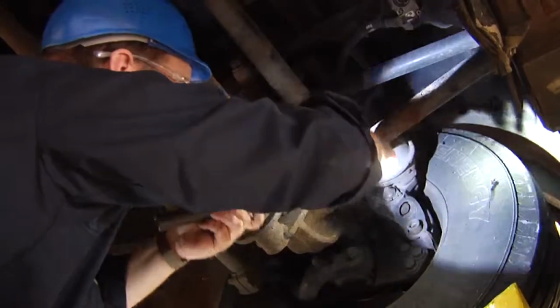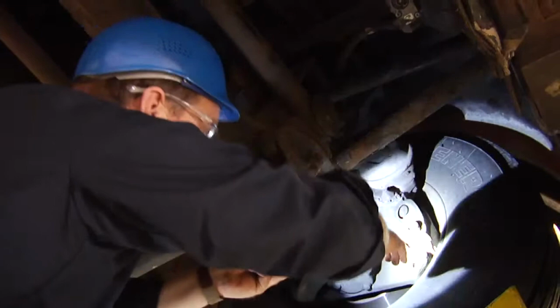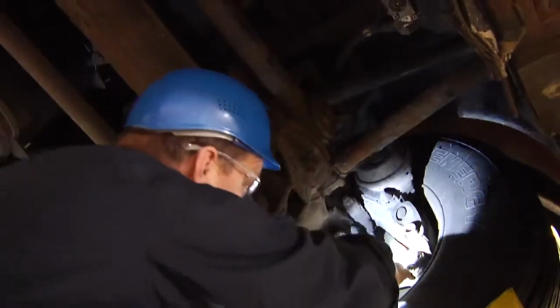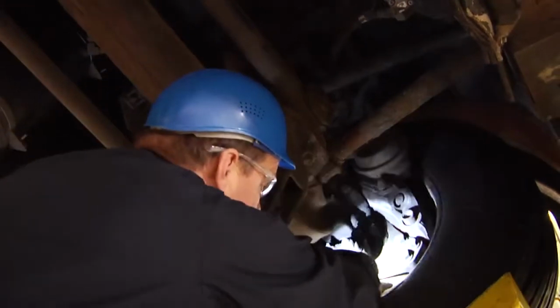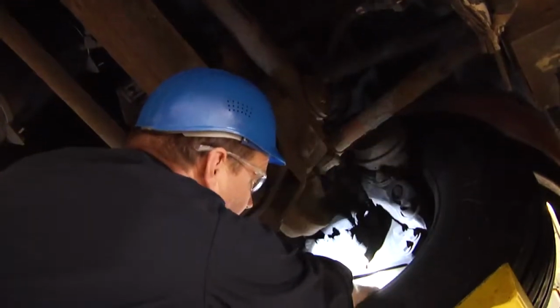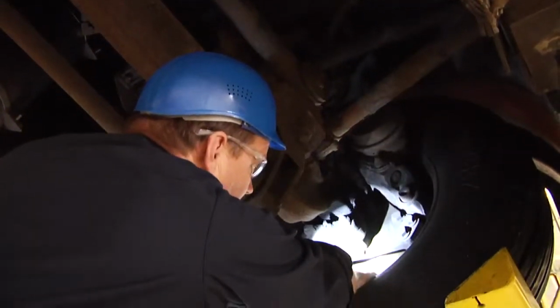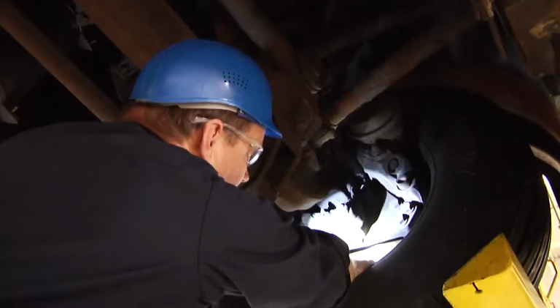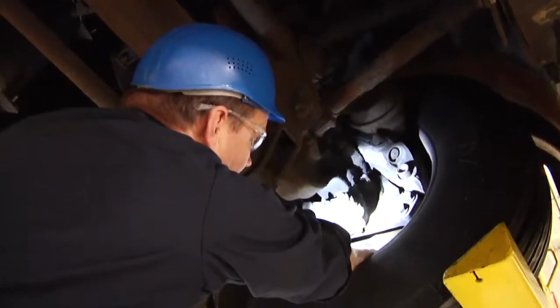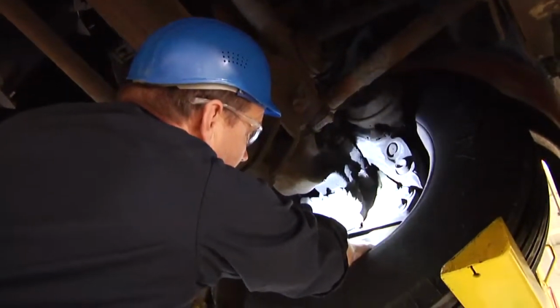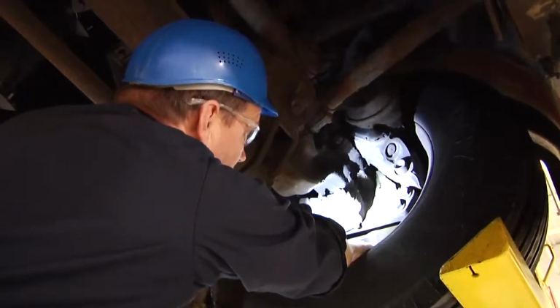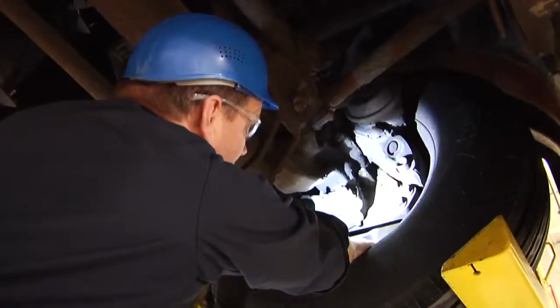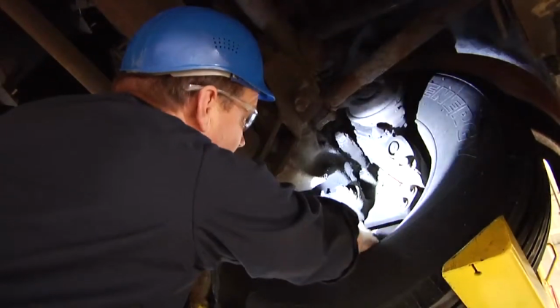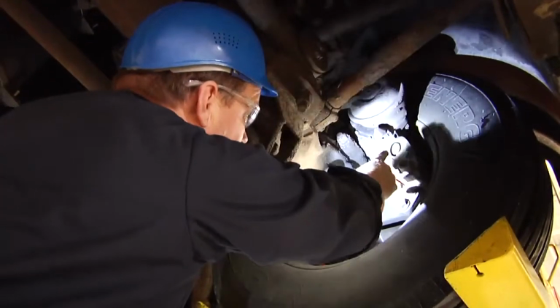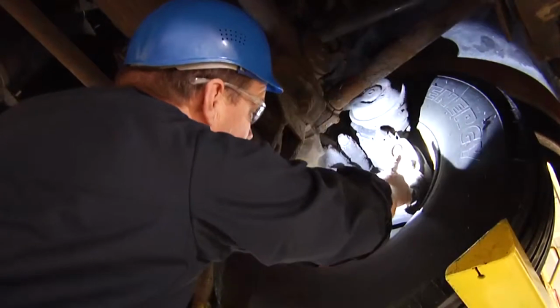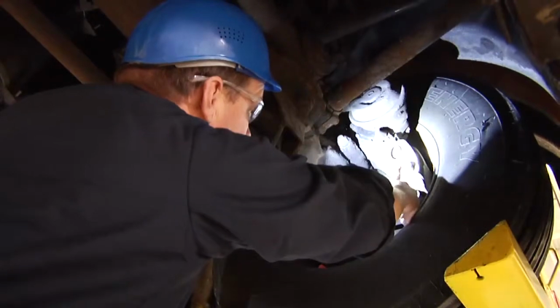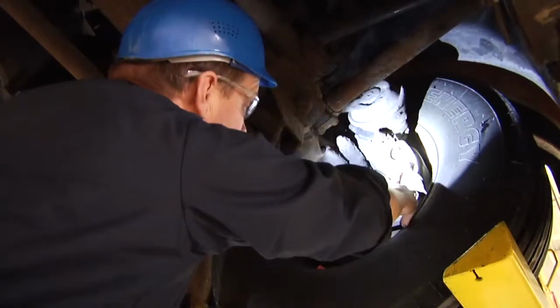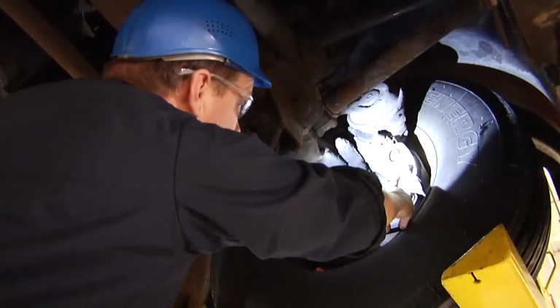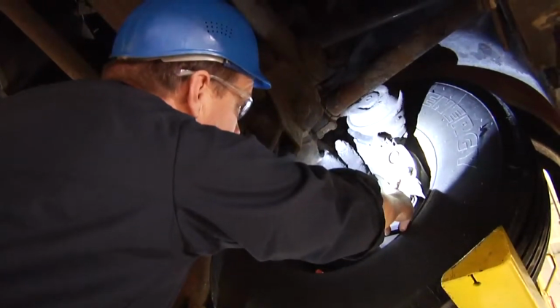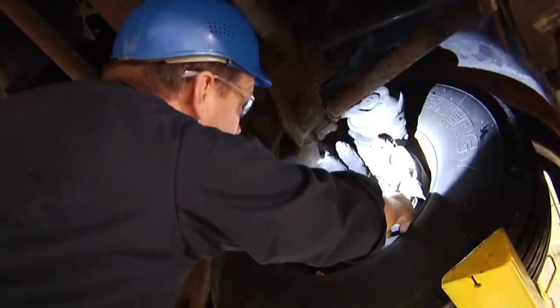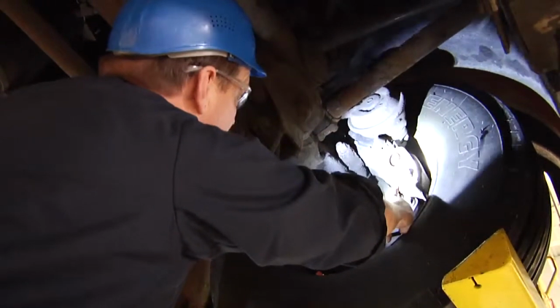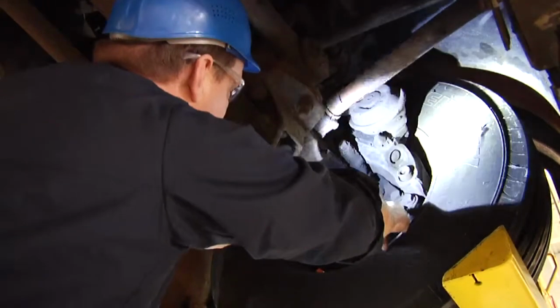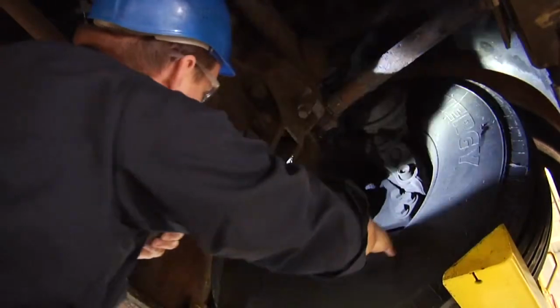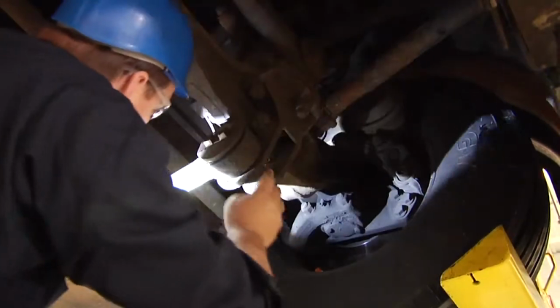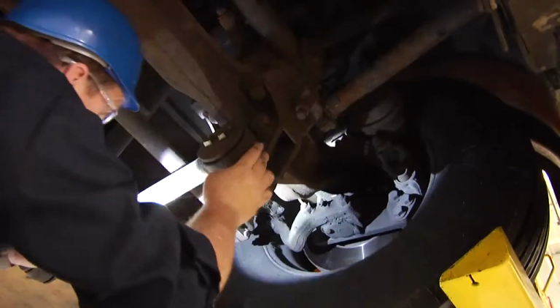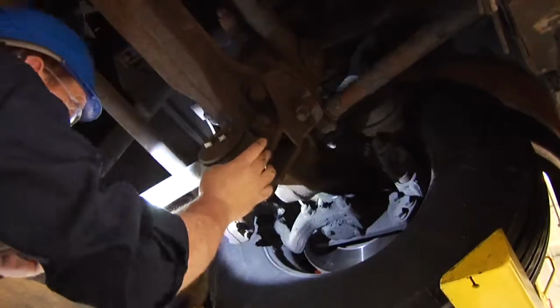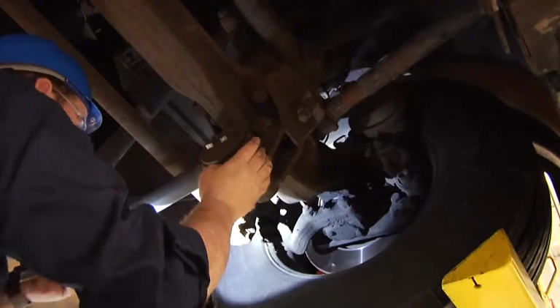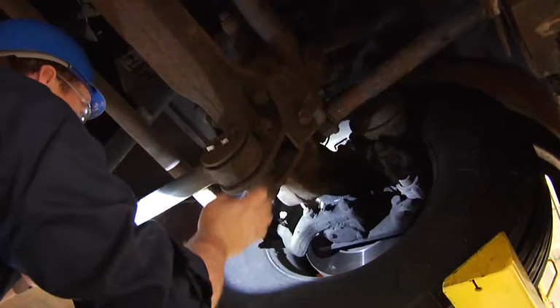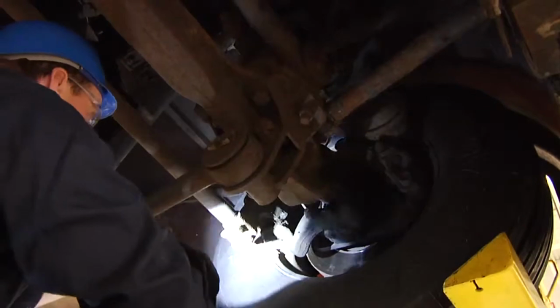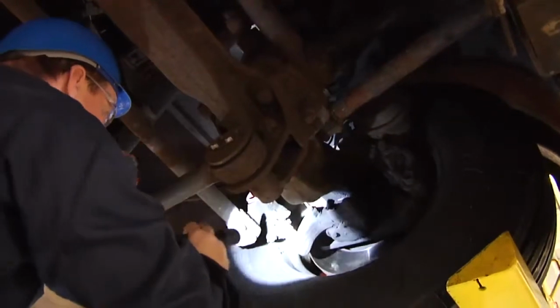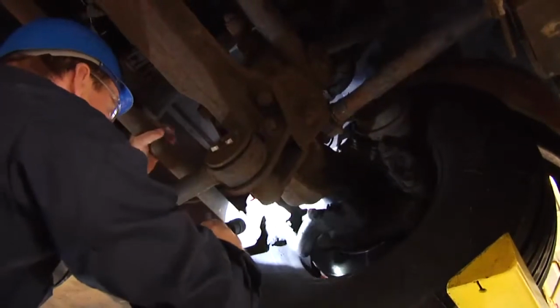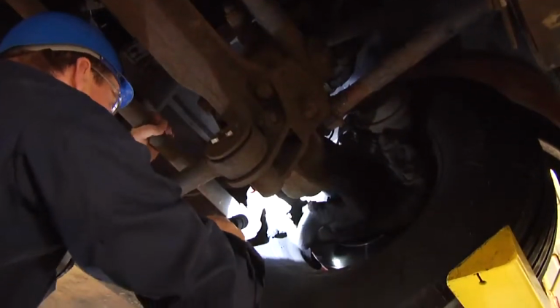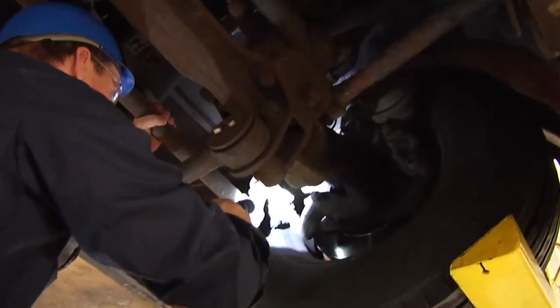We would look at the brake rotor for any cracks or deformity, rust buildup. We would look at brake pad lining thickness. We would also check tie rod ends for looseness.